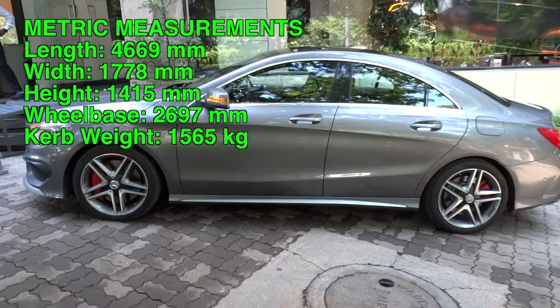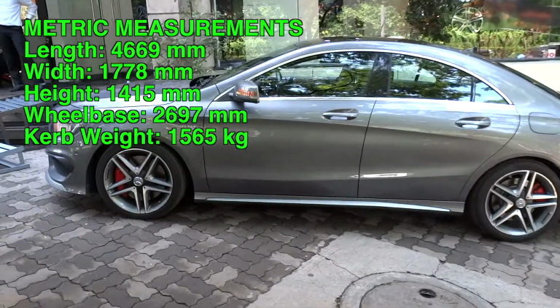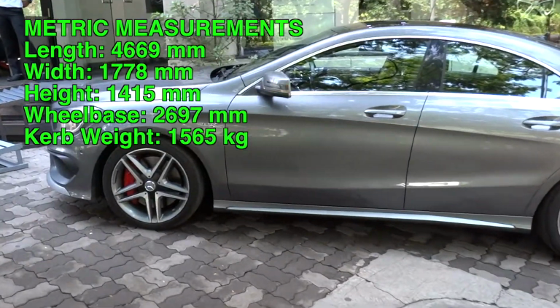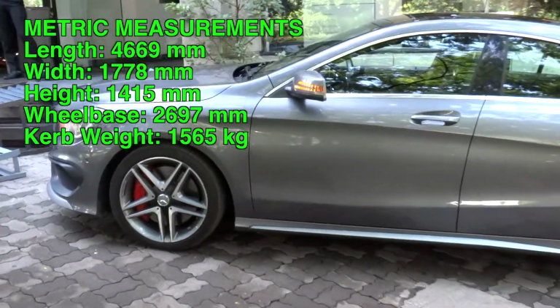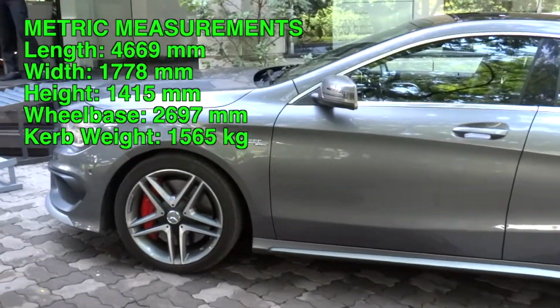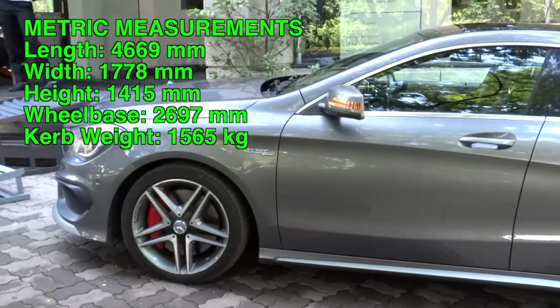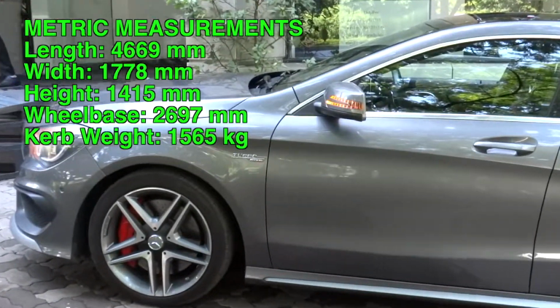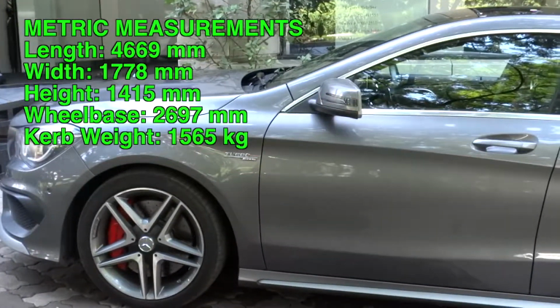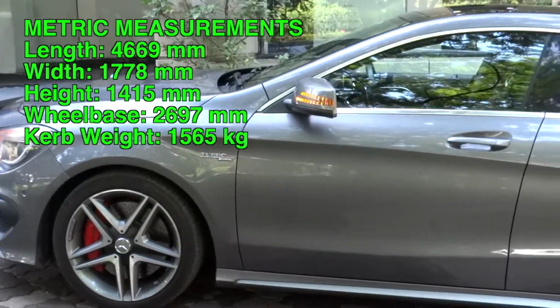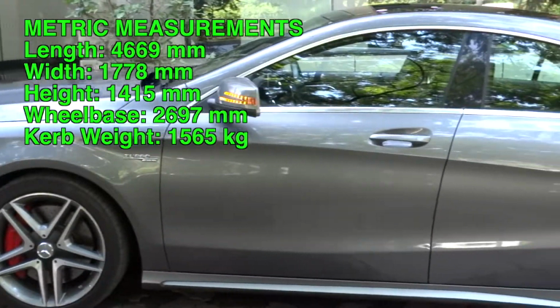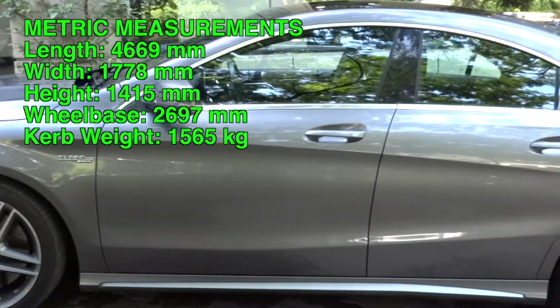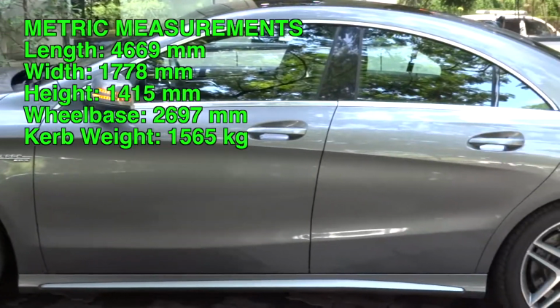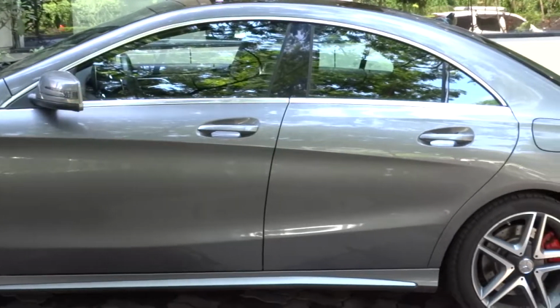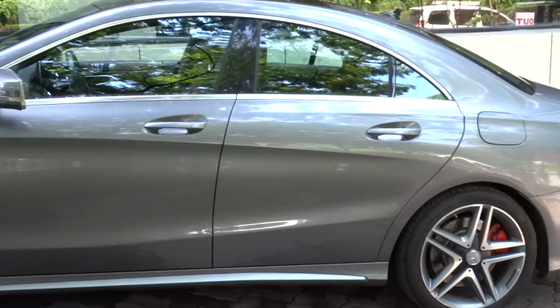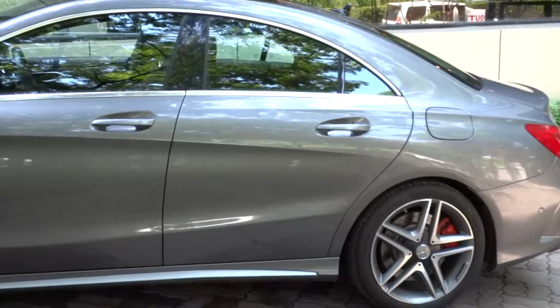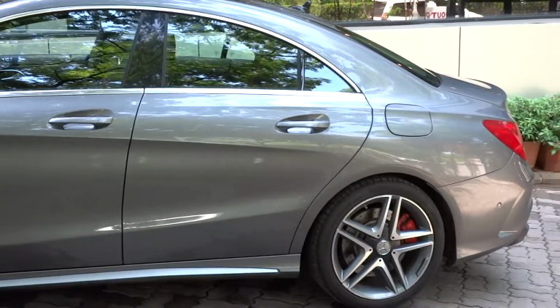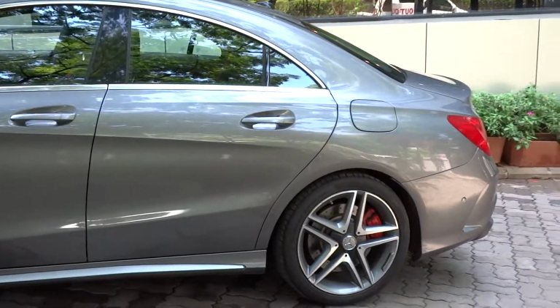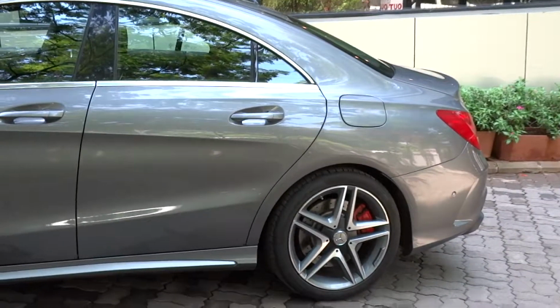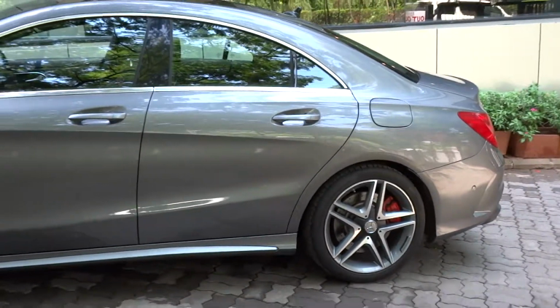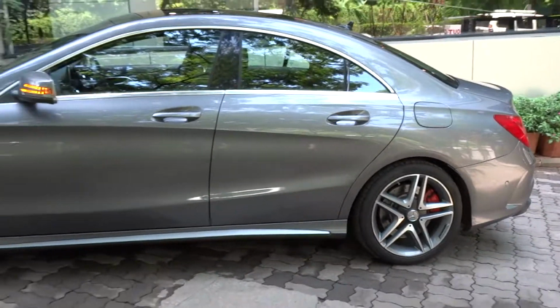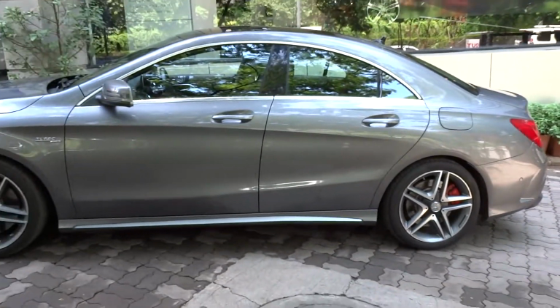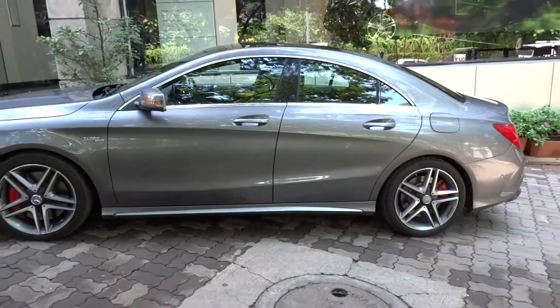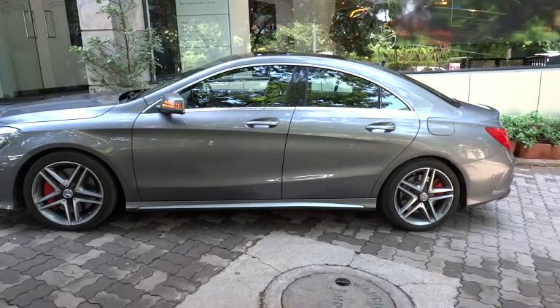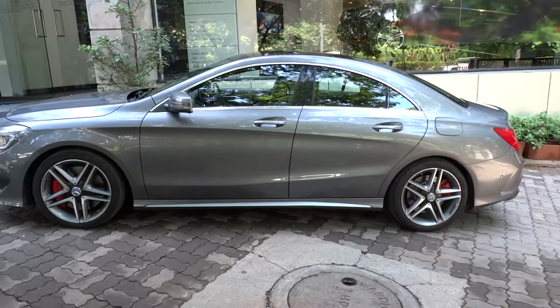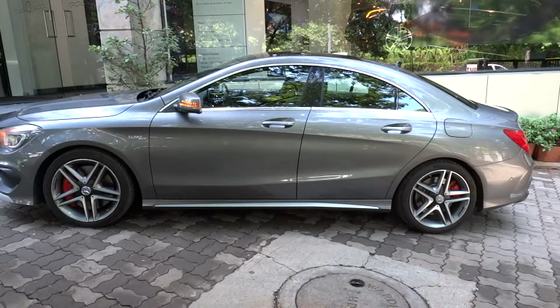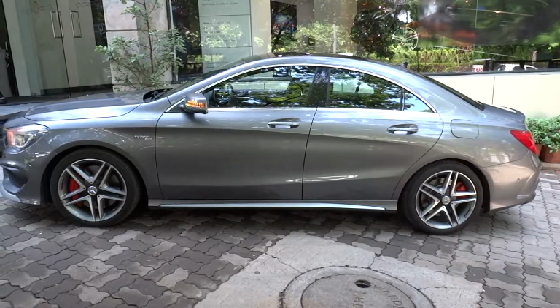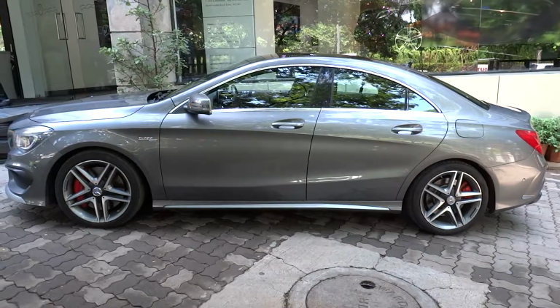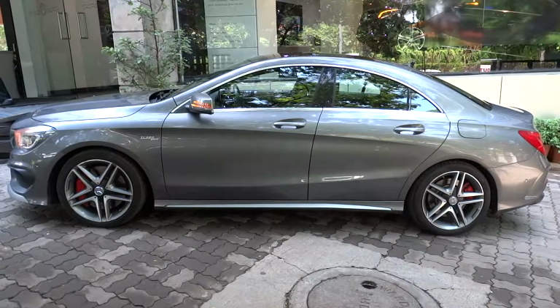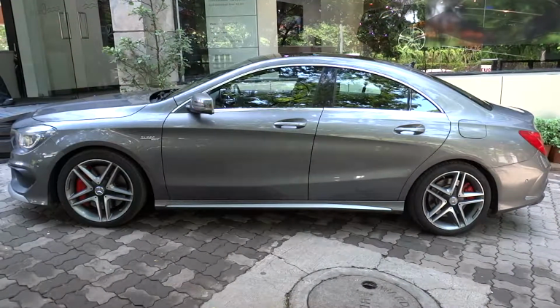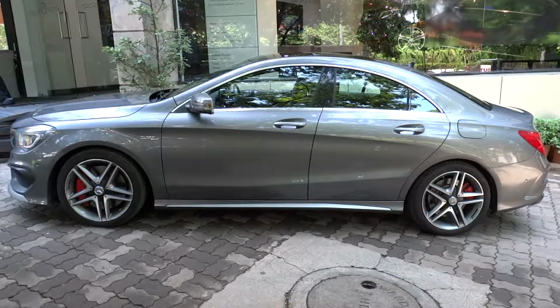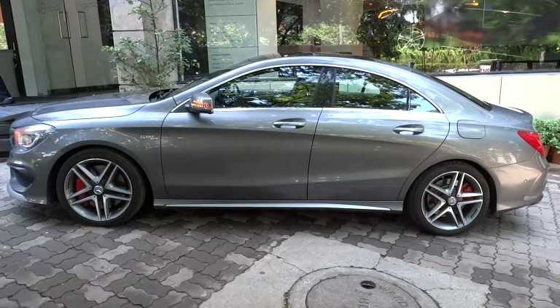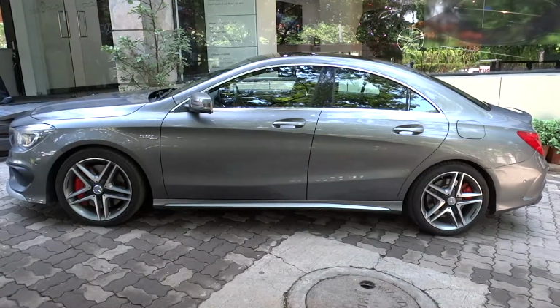This vehicle has a length of 183.8 inches, a width of 70 inches, and a height of 55.7 inches, running on a 106.3-inch wheelbase. Total curb weight is about 3,450 pounds.